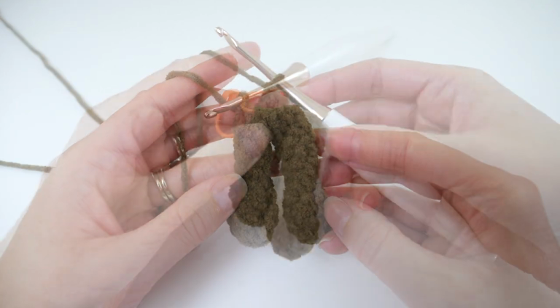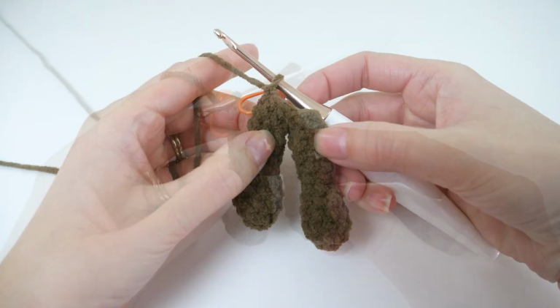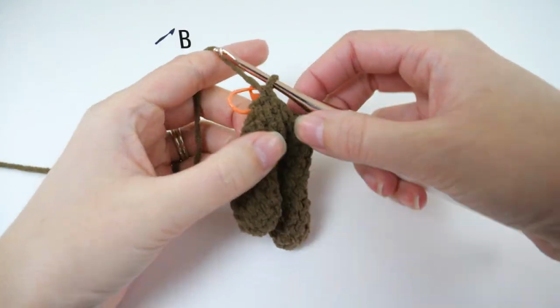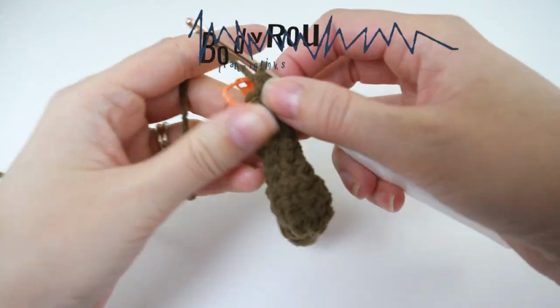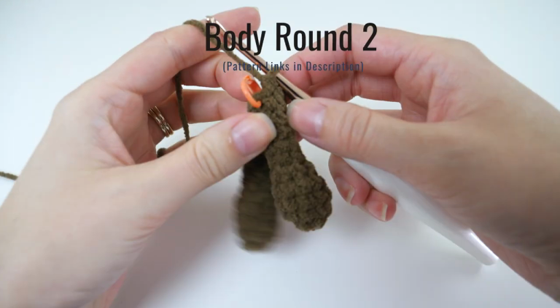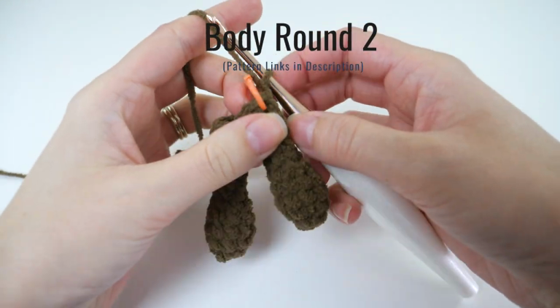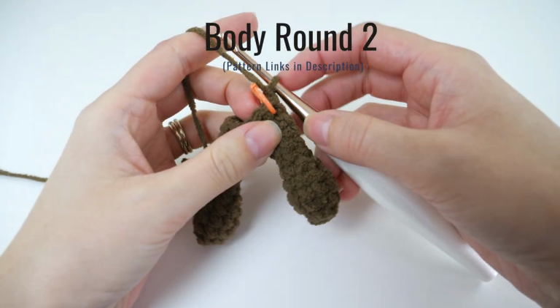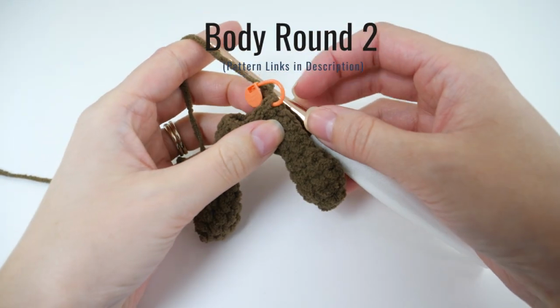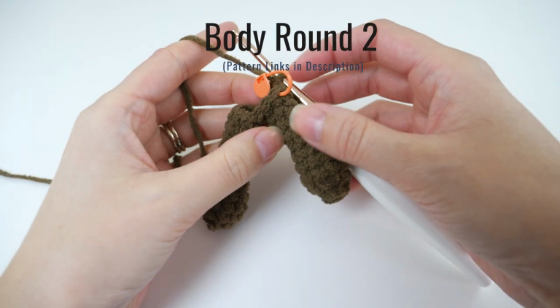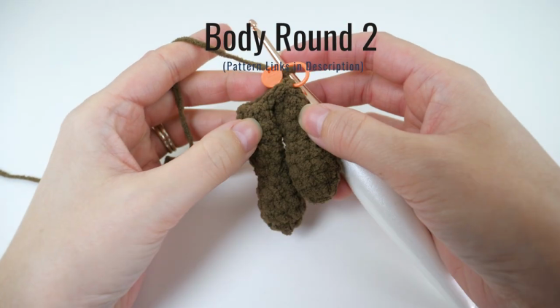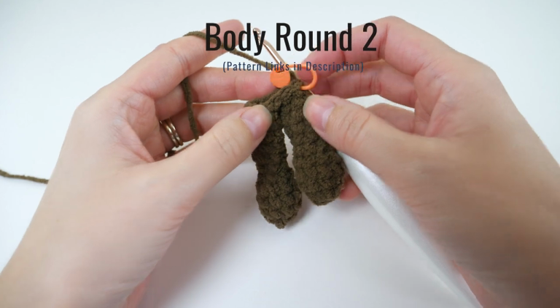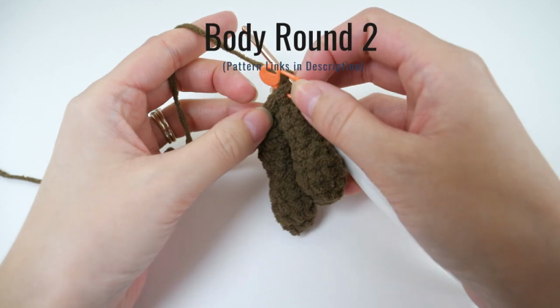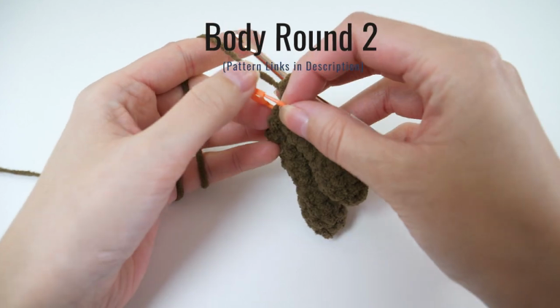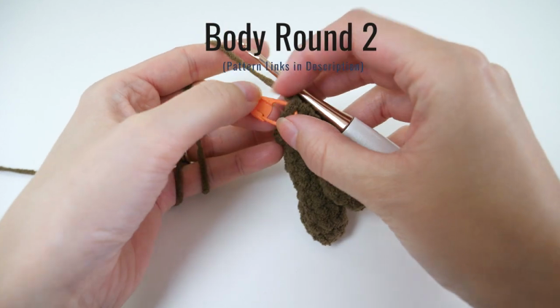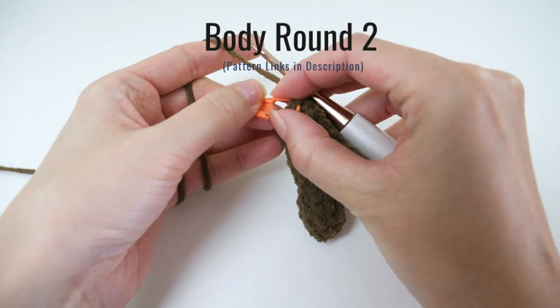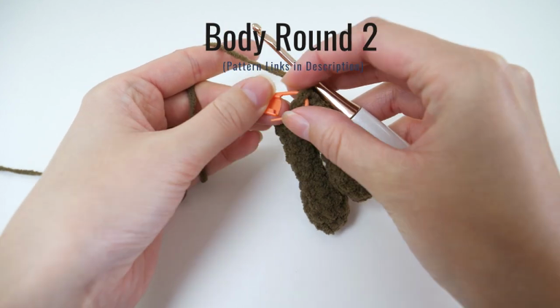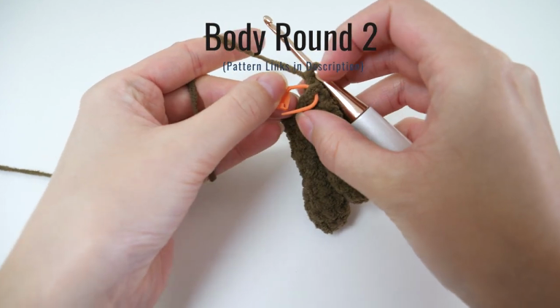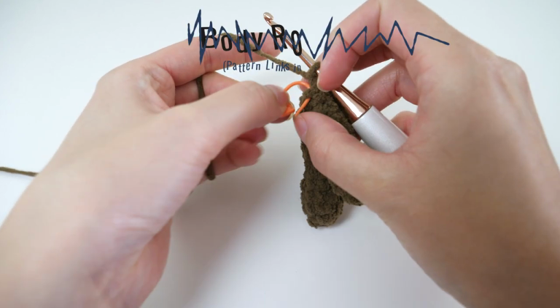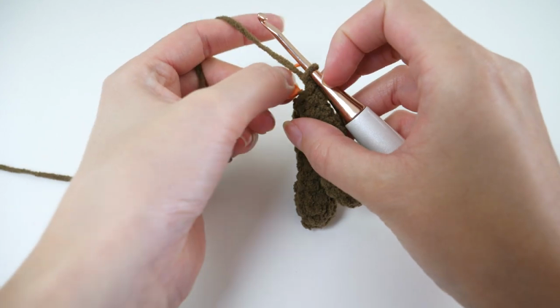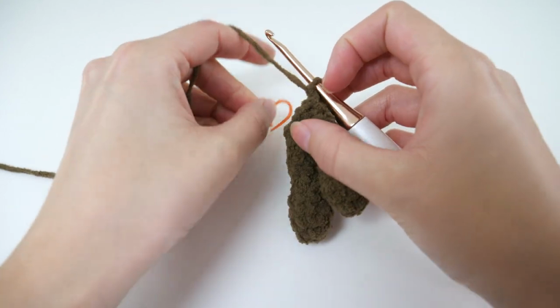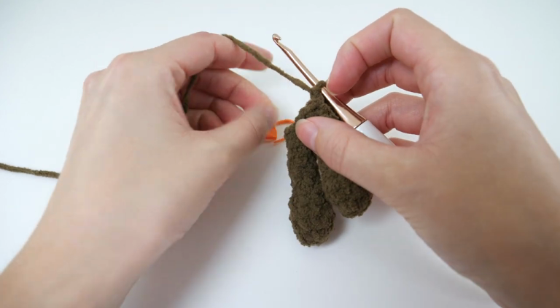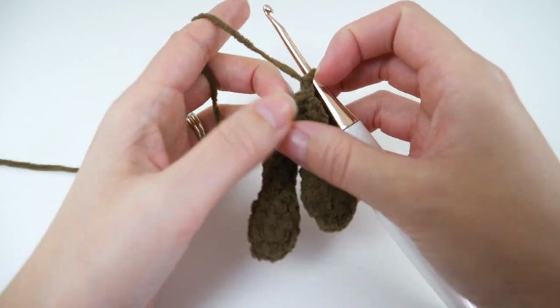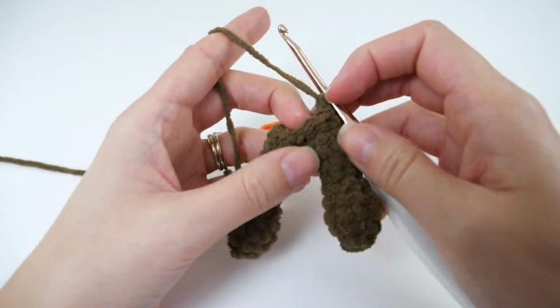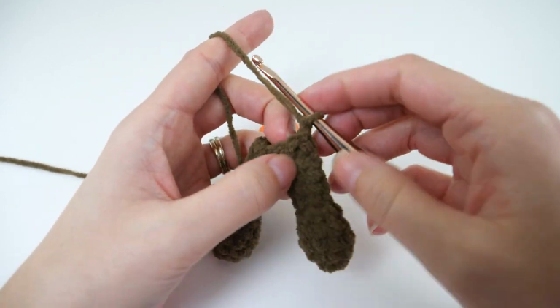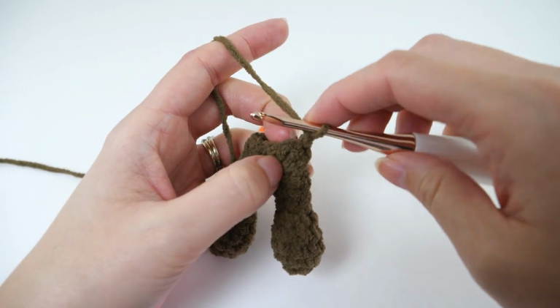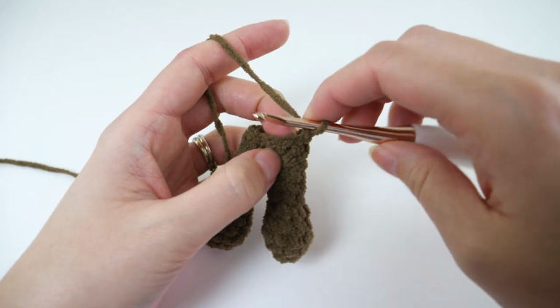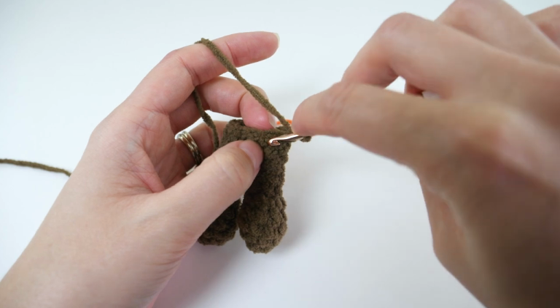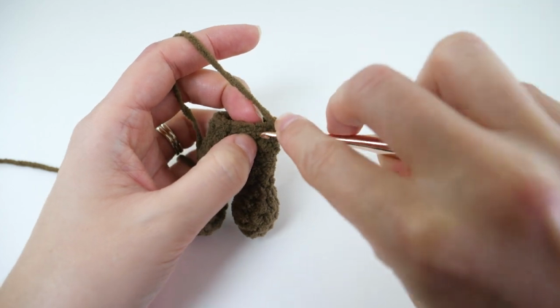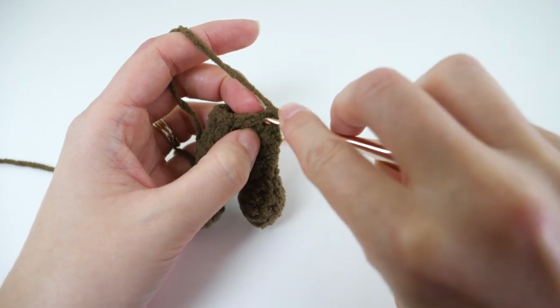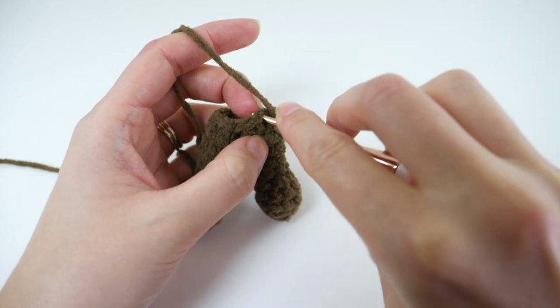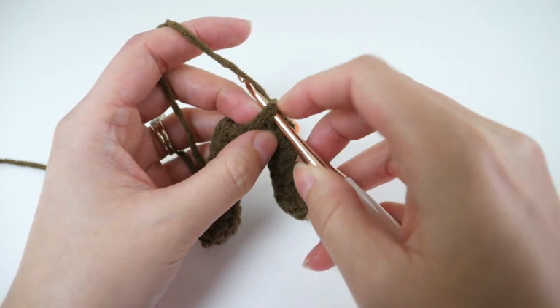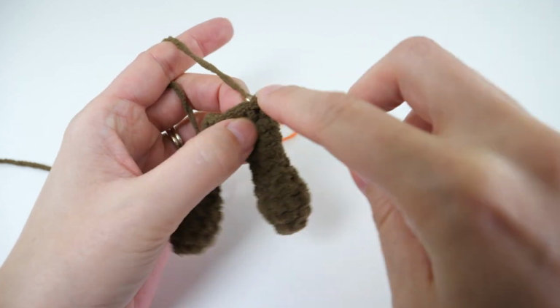Now we'll increase on round 2 of the body. Make 2 single crochets in every stitch. That'll bring your stitch count from 12 up to 24.